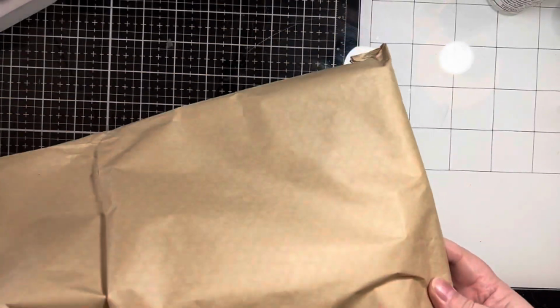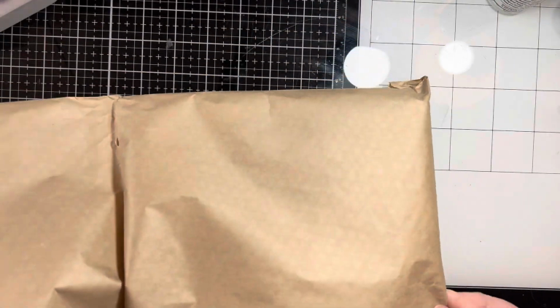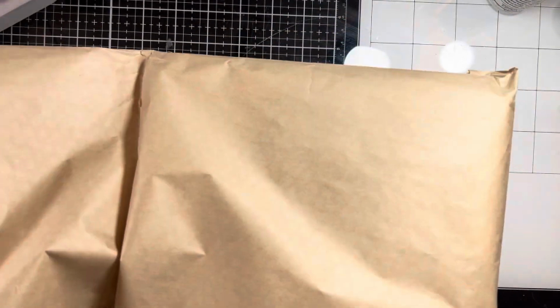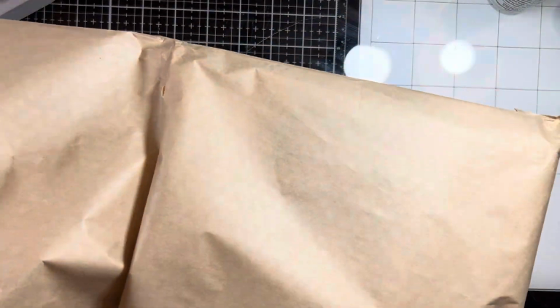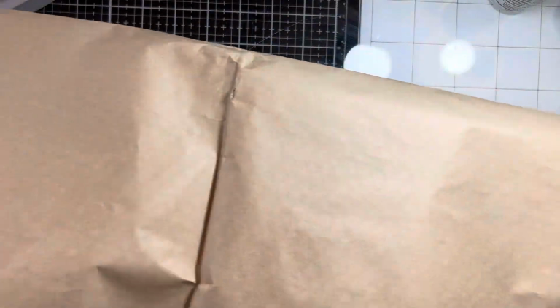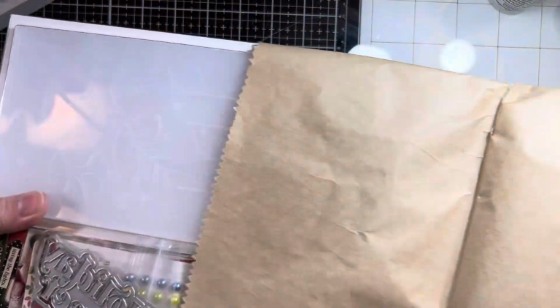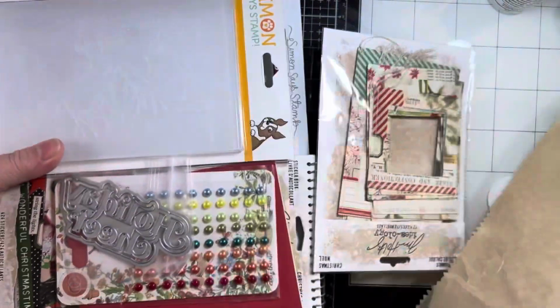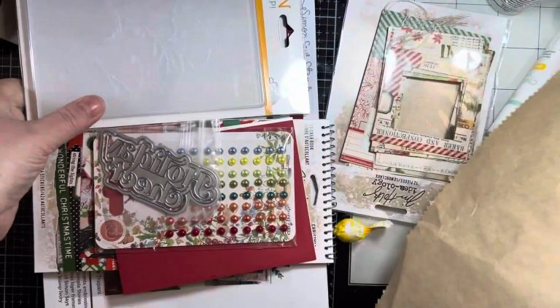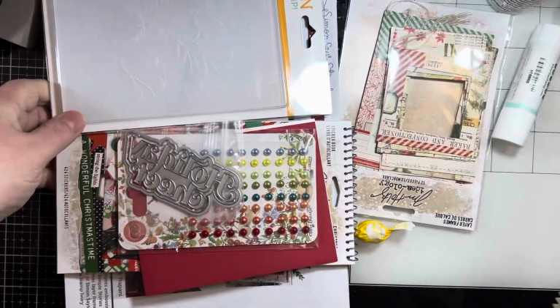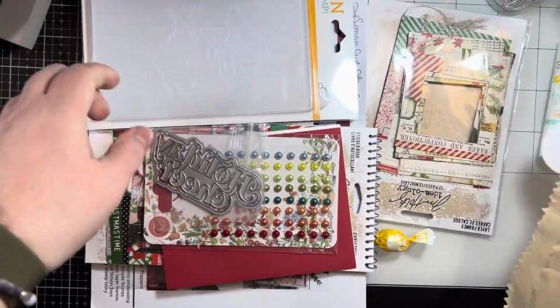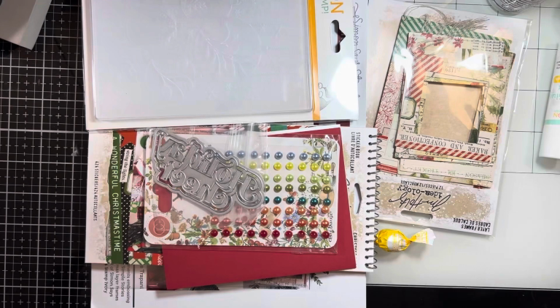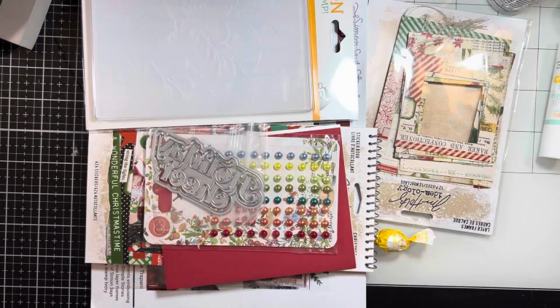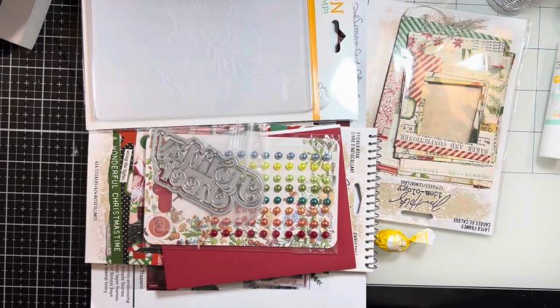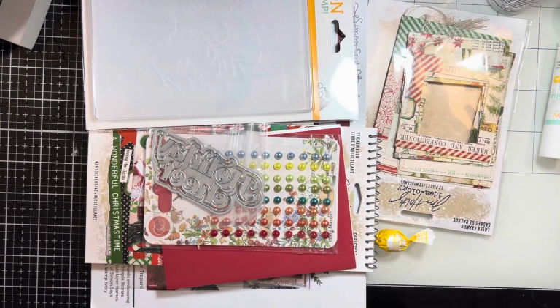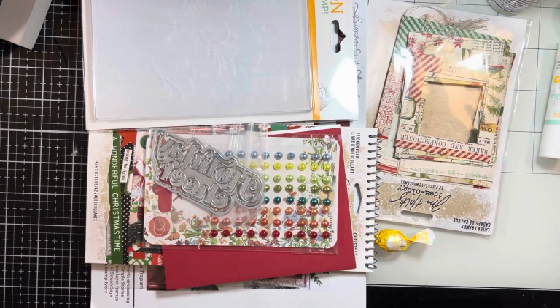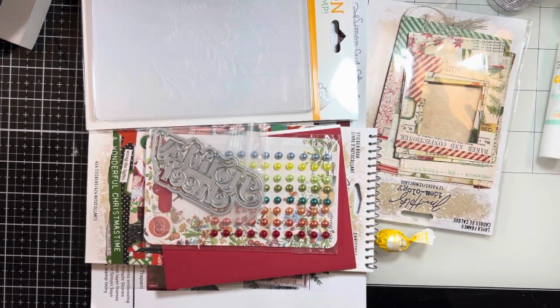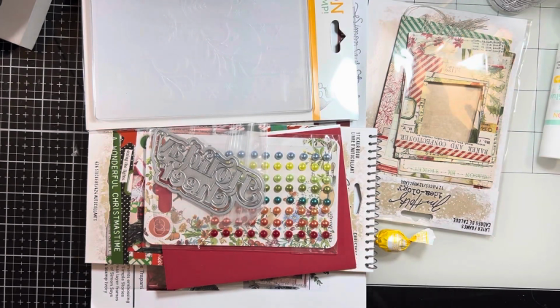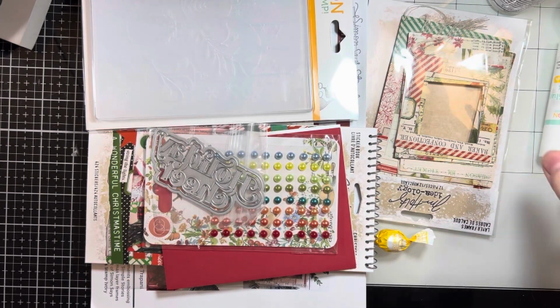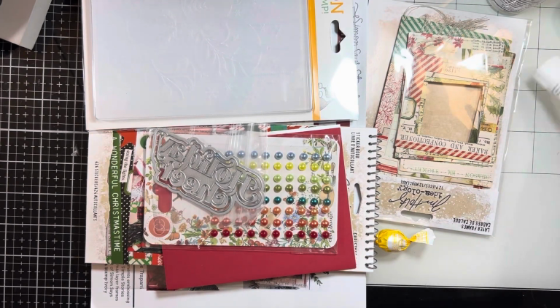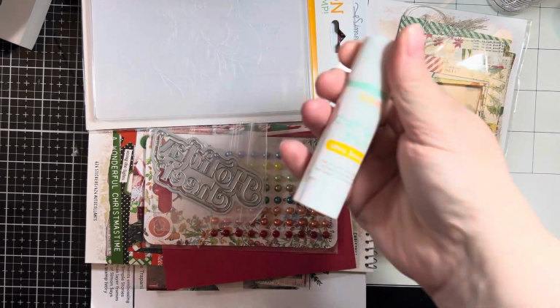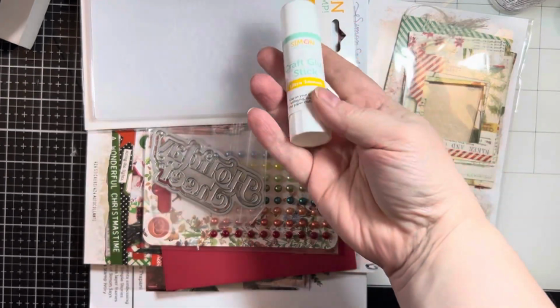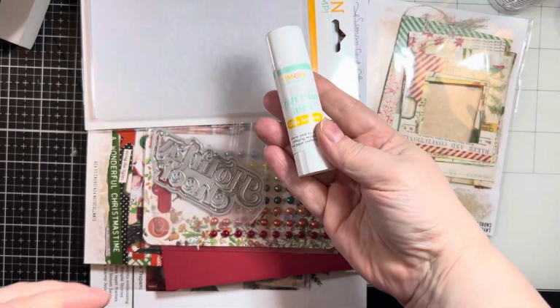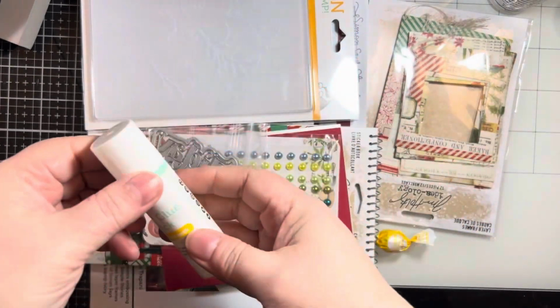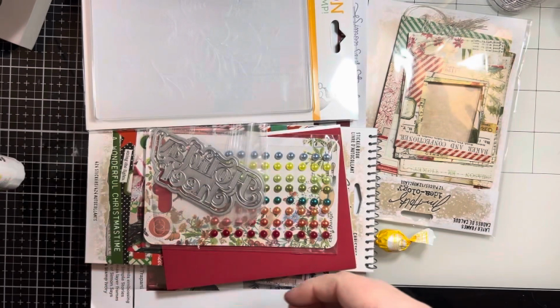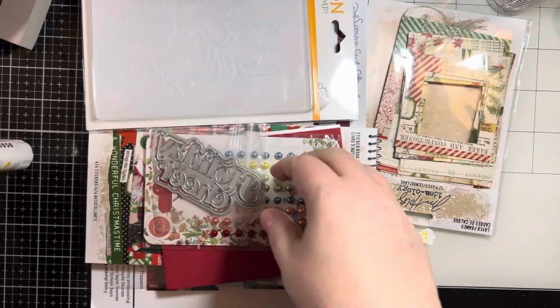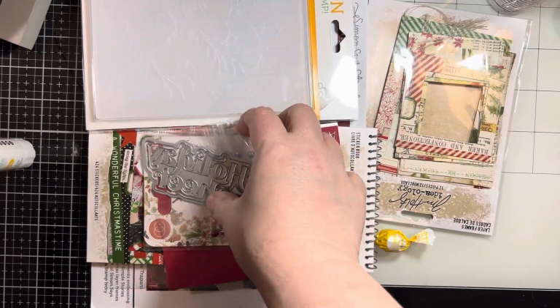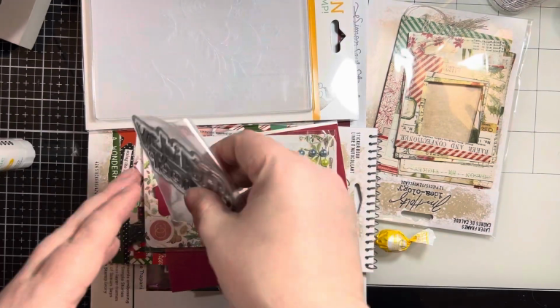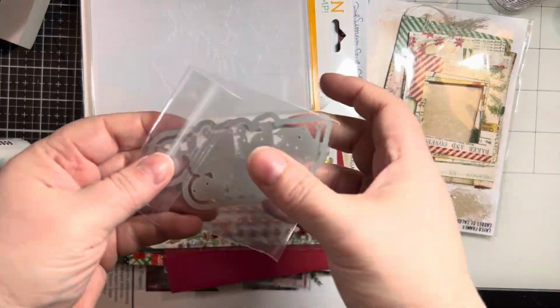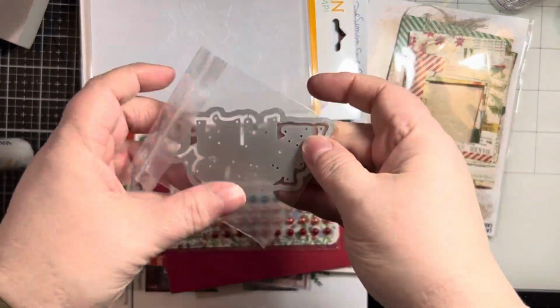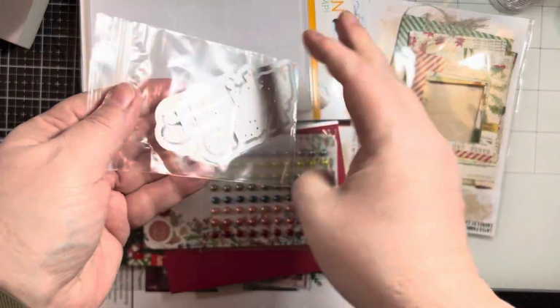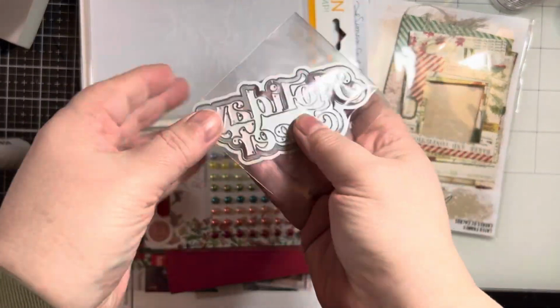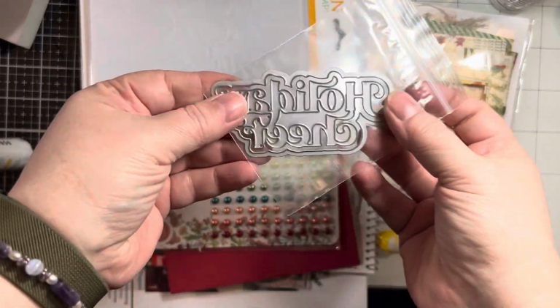And then I got the newest card kit, which this must be January 2024. I'm just going to run through and show you what came in the kit. You get a glue stick — these are pretty good, I just used them in an upcoming project.